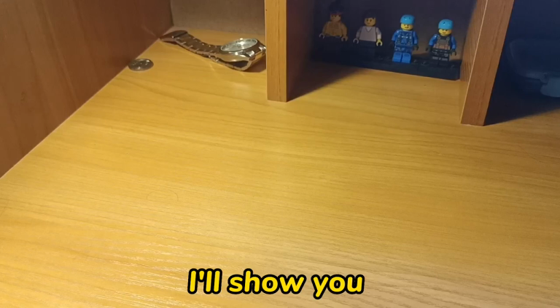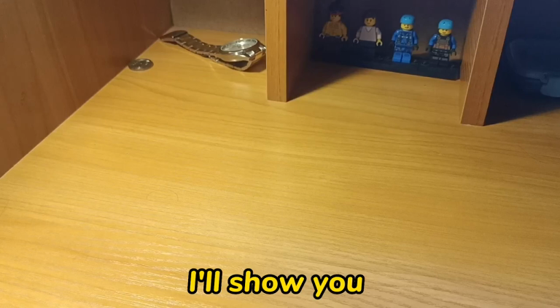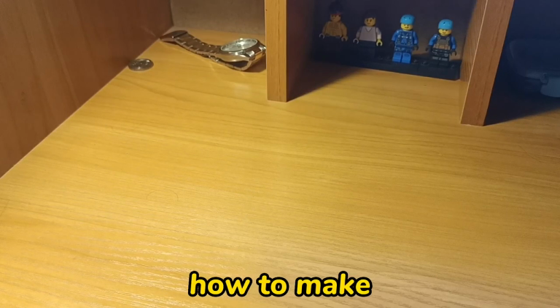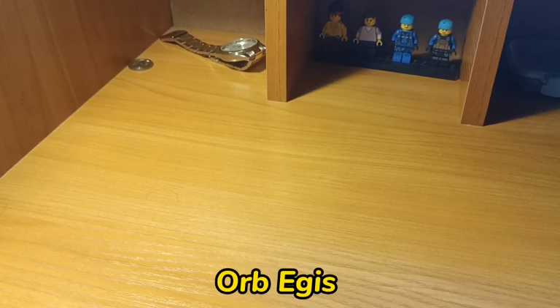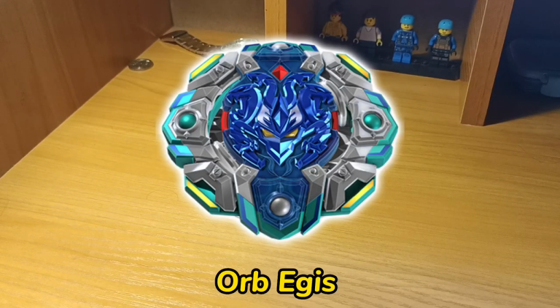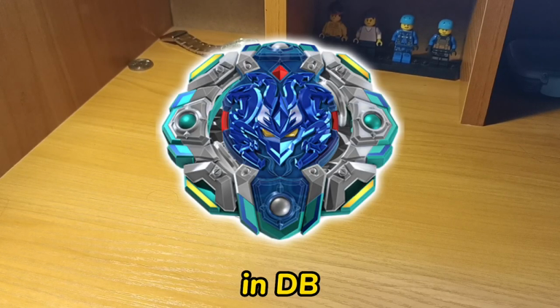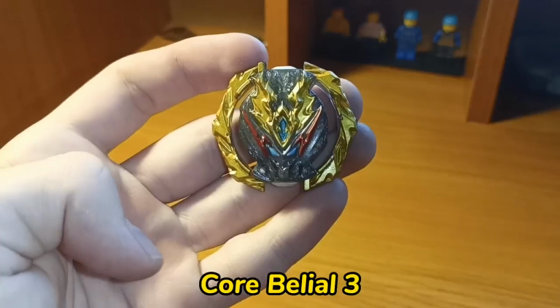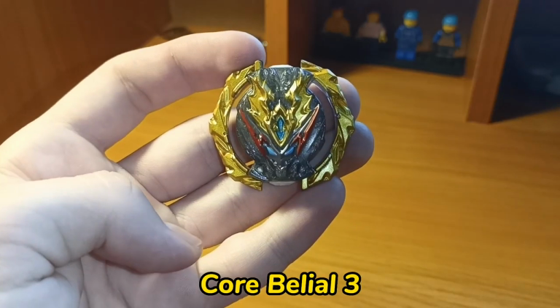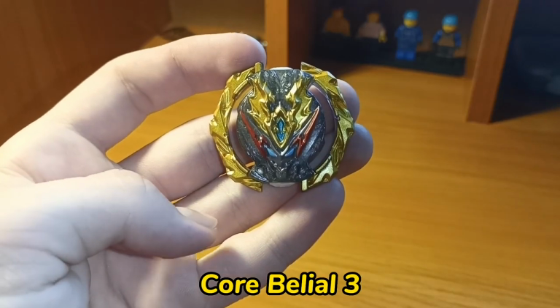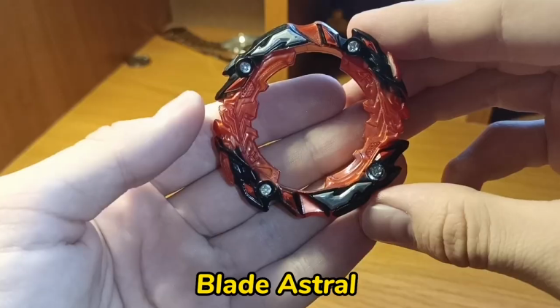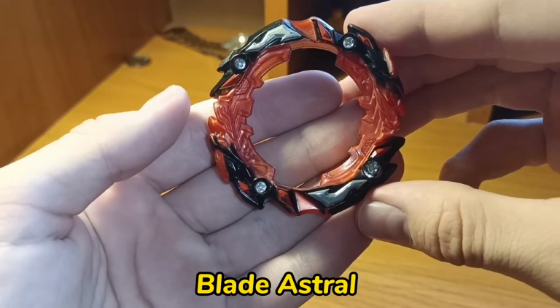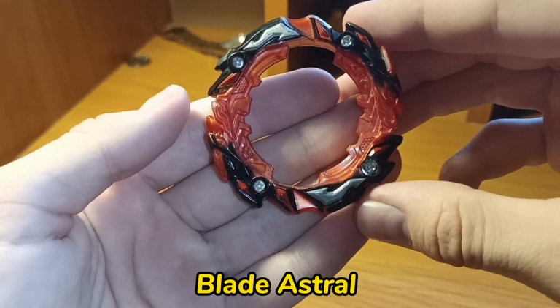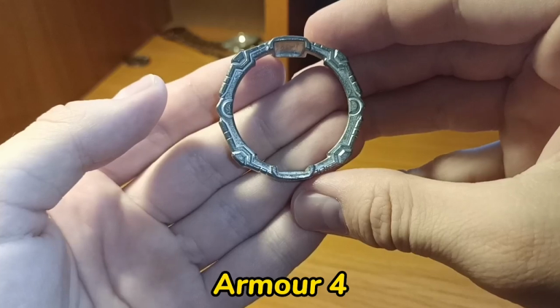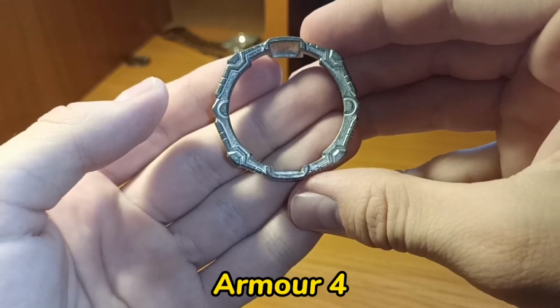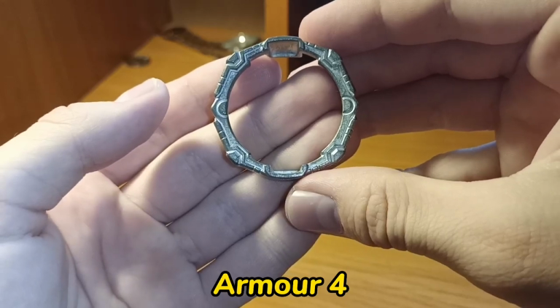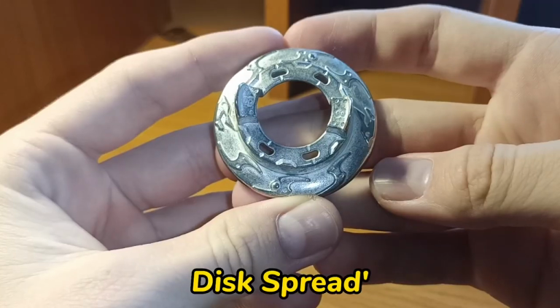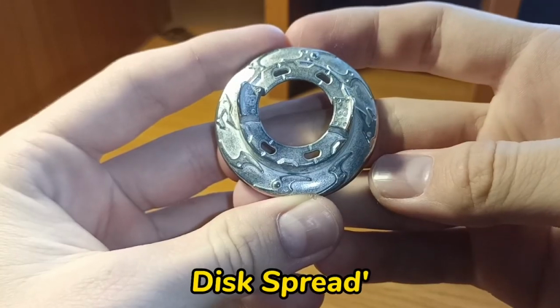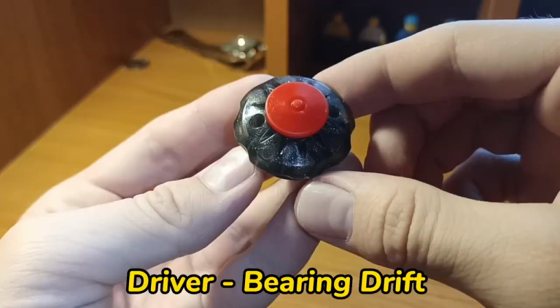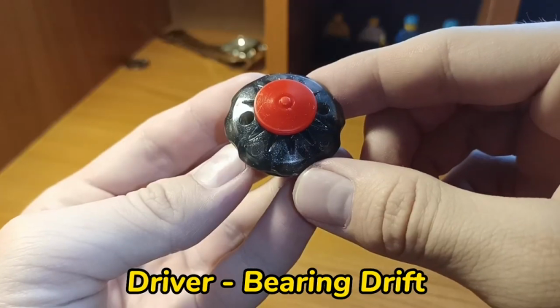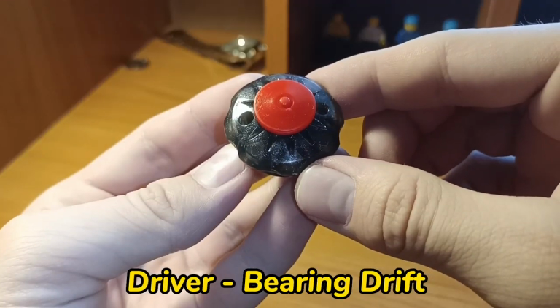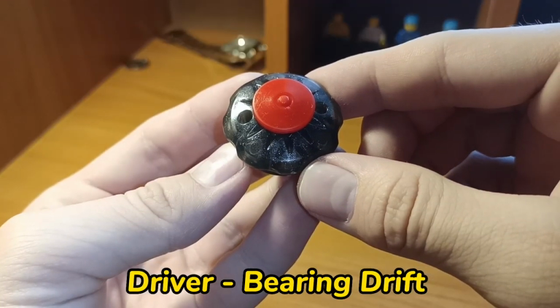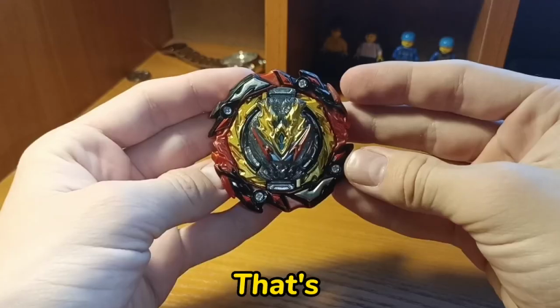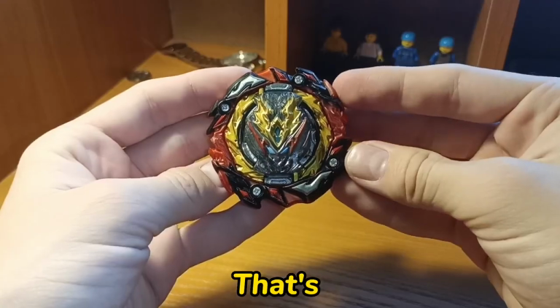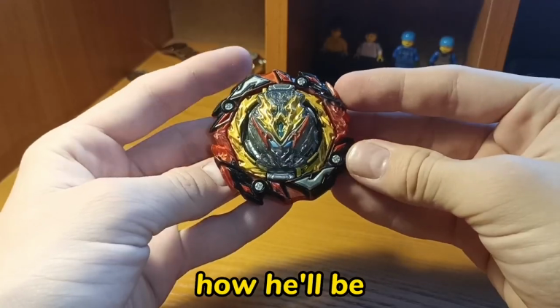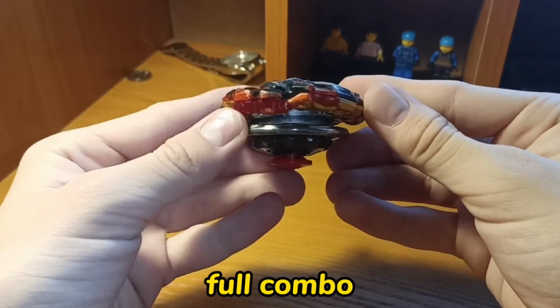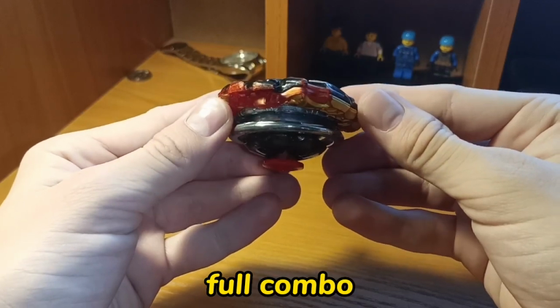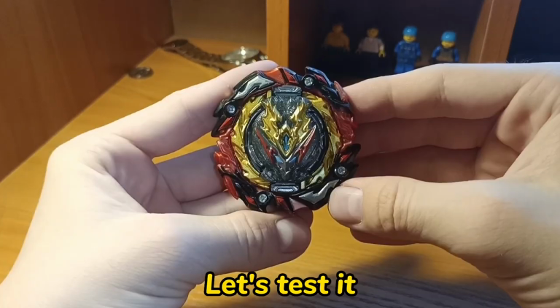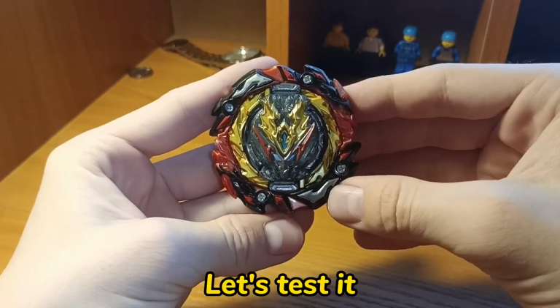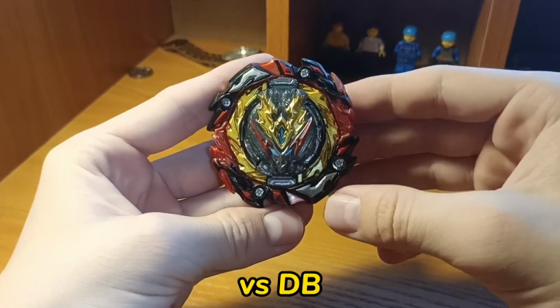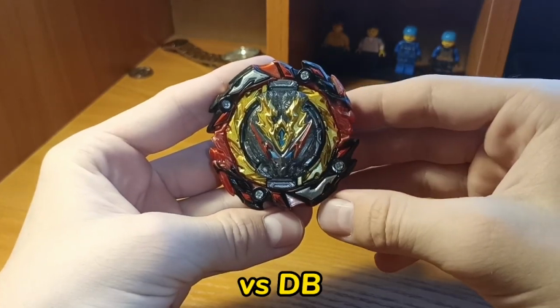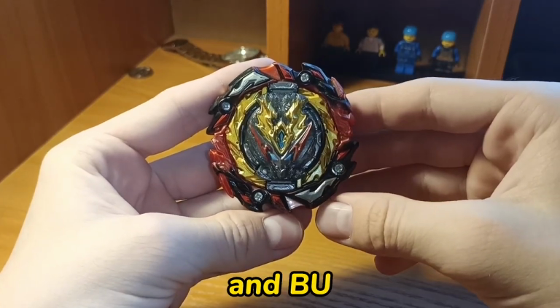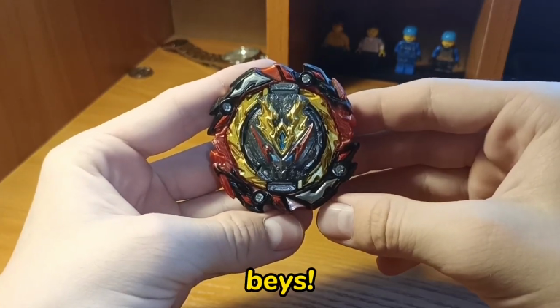I'll show you how to make Orbeges in DB. Core: Belial 3, Blade: Astral, Armor 4, Disc: Spread, Driver: Bearing Drift. That's how he'll be in full combo. Let's test it versus DB and Boubais.